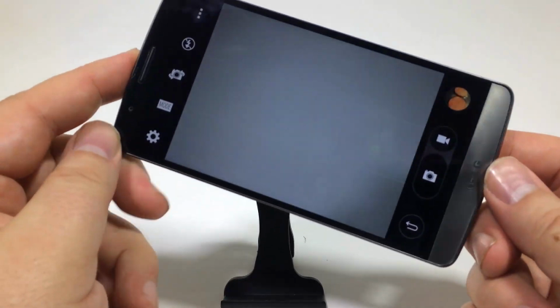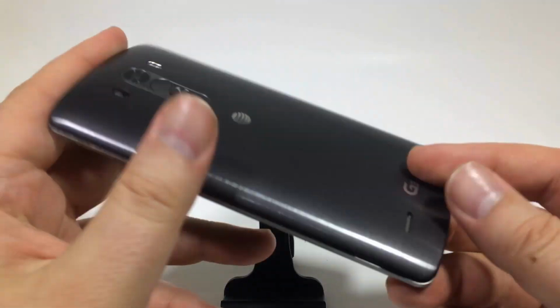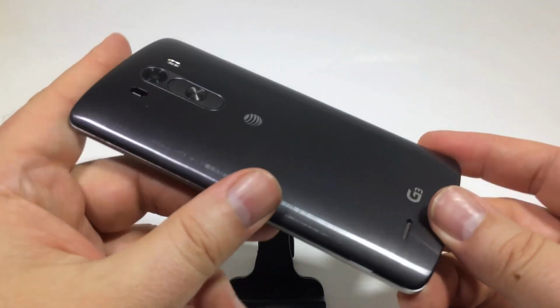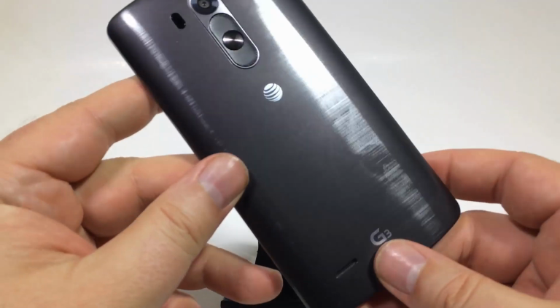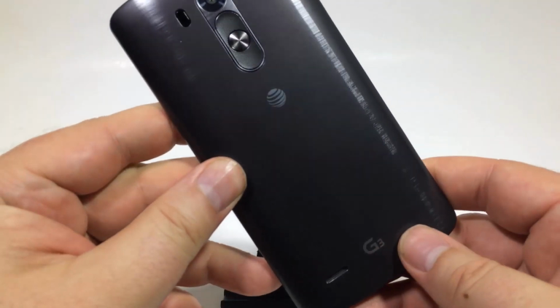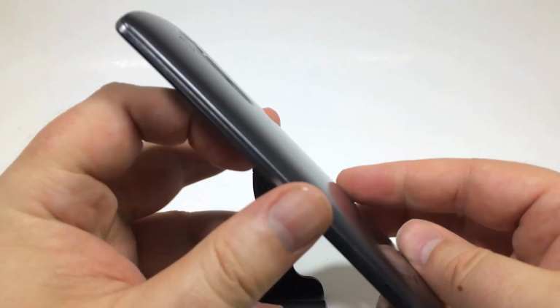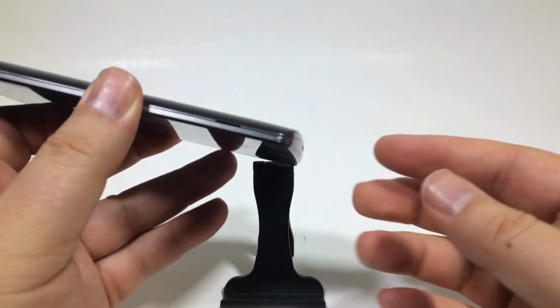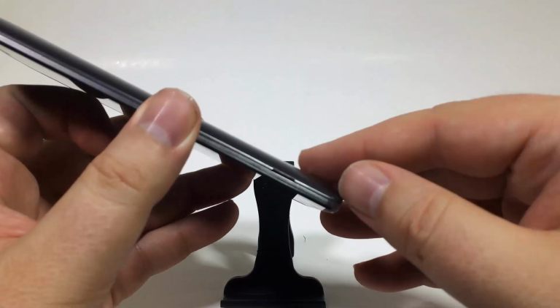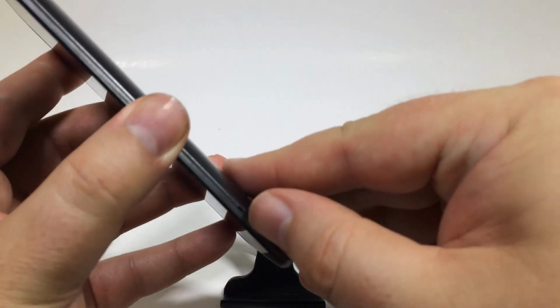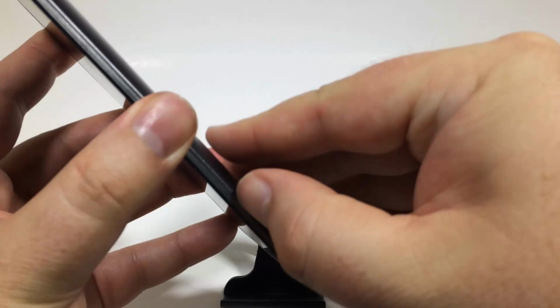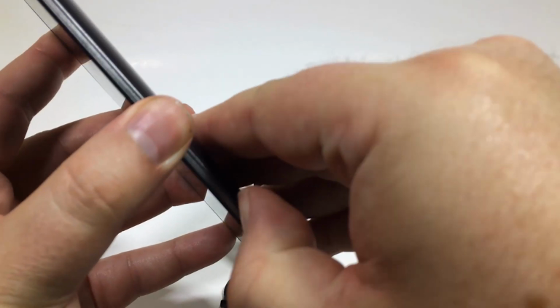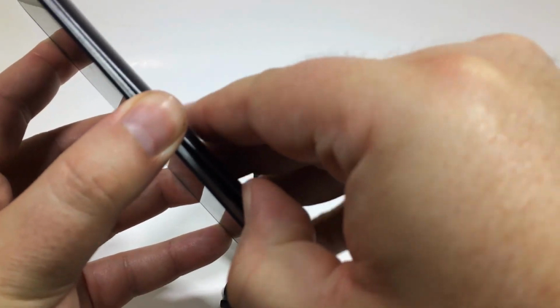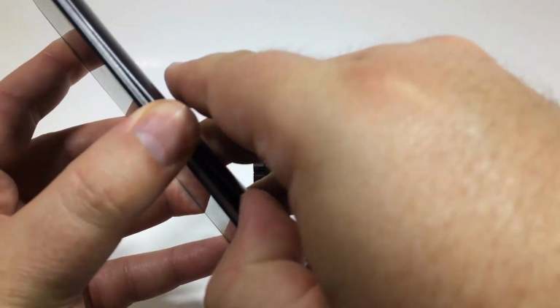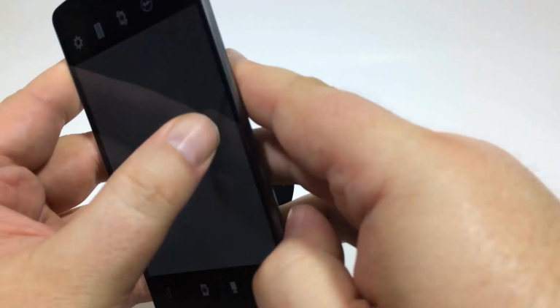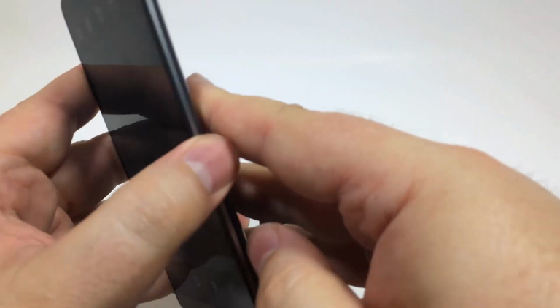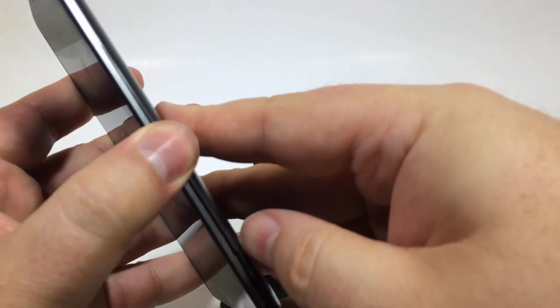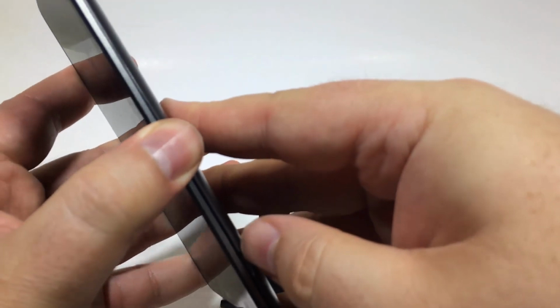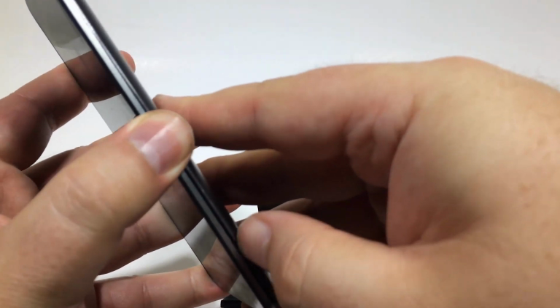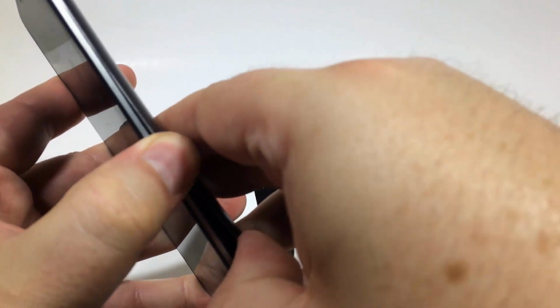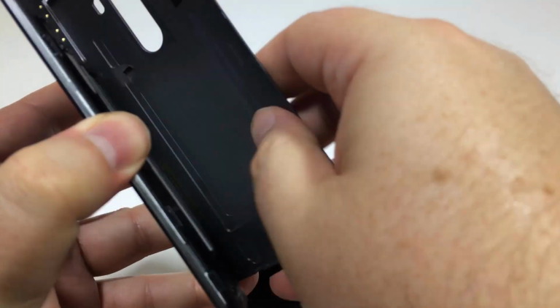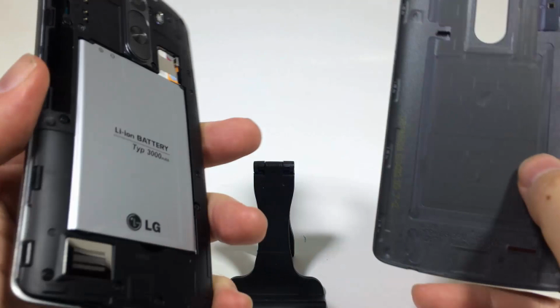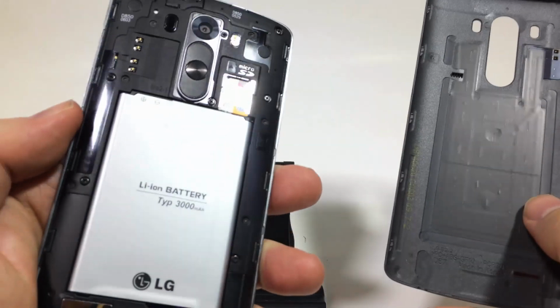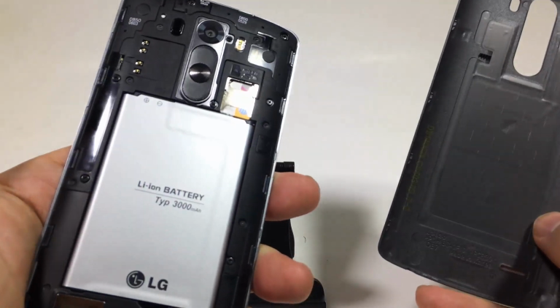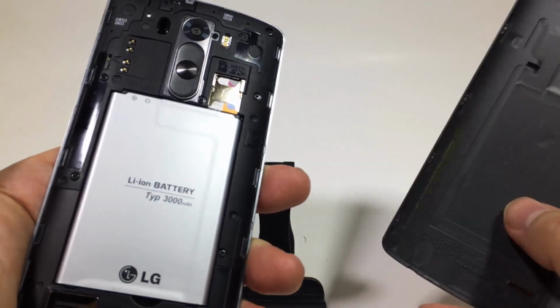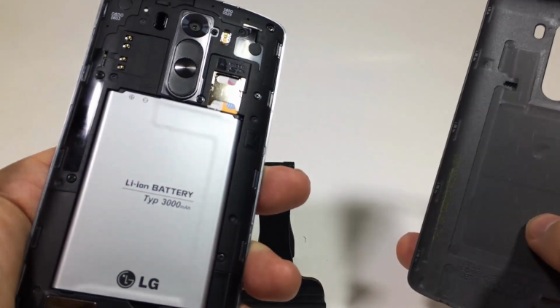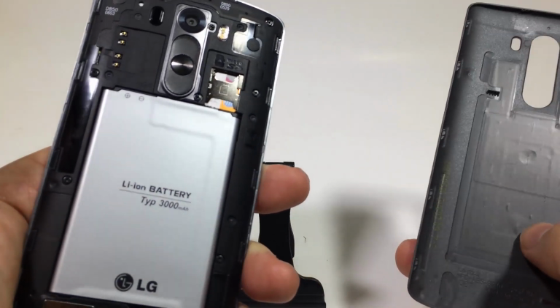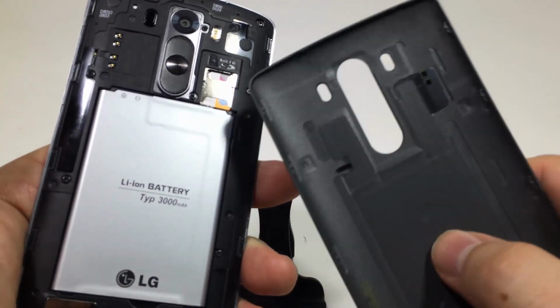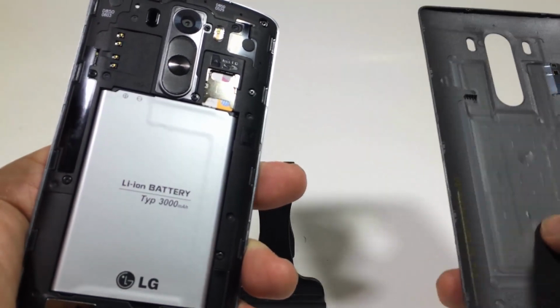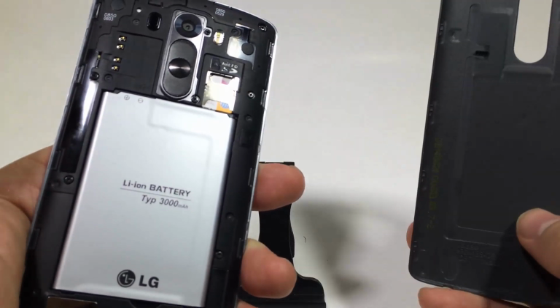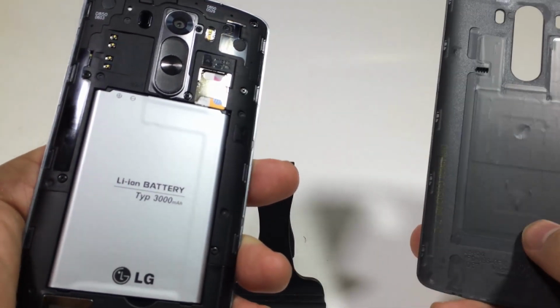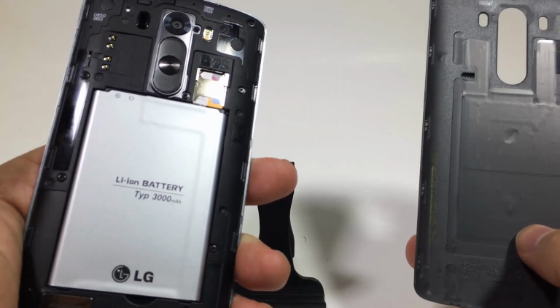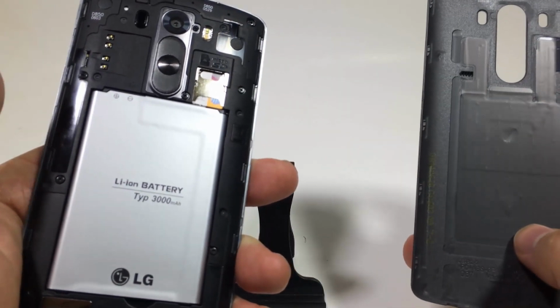Number seven, the 3000 milliamp-hour battery in the back — and it is removable. 3000 milliamp-hours is going to give you a ton of time and experience with the phone. Of course, you can remove it and switch it out, which is always good.